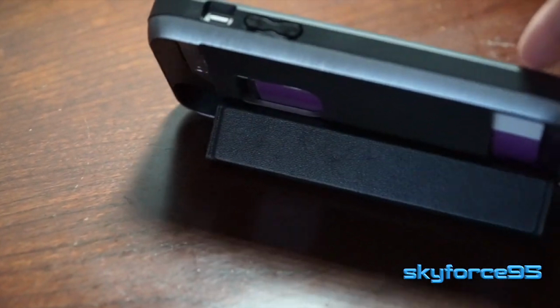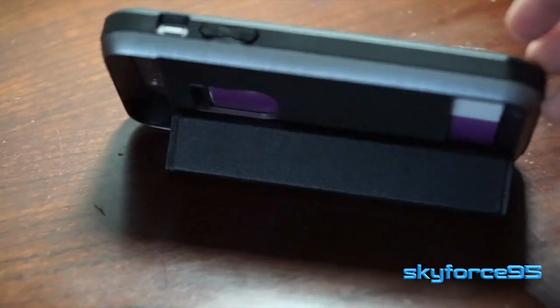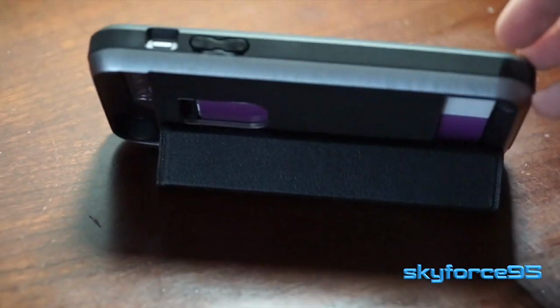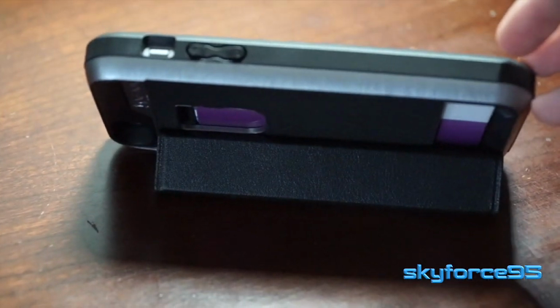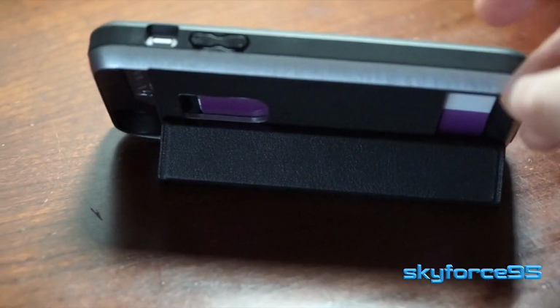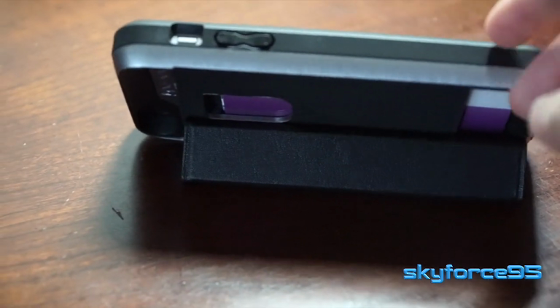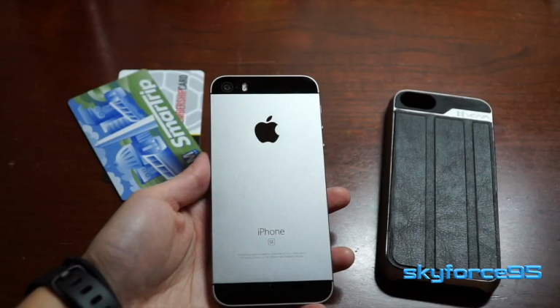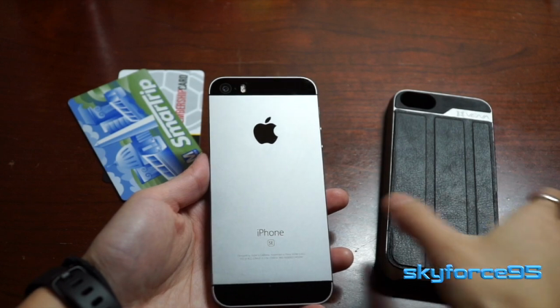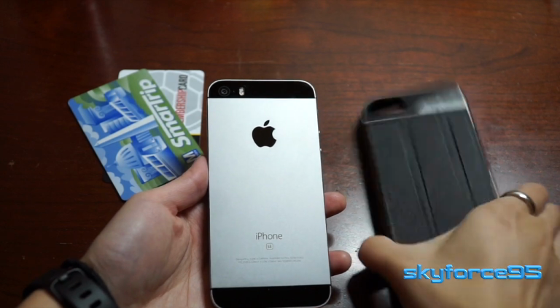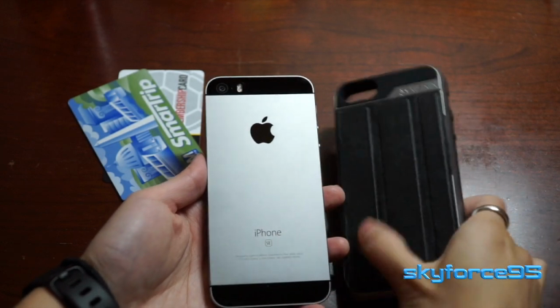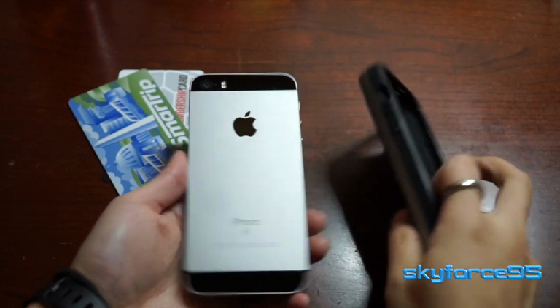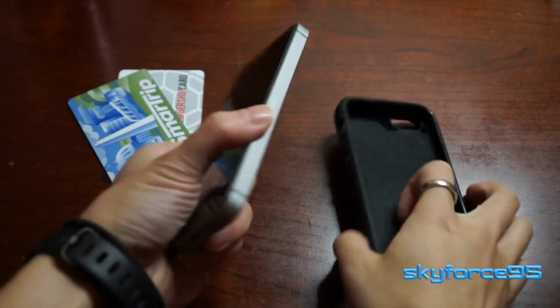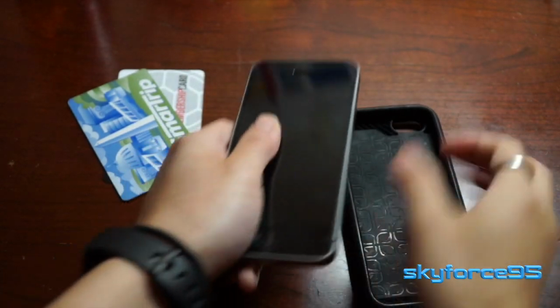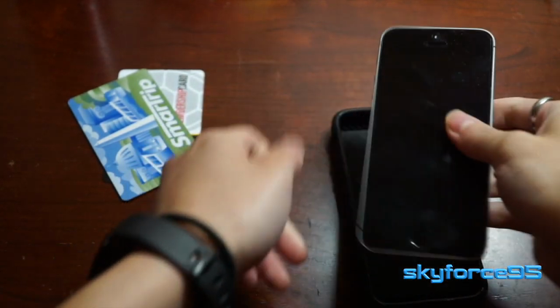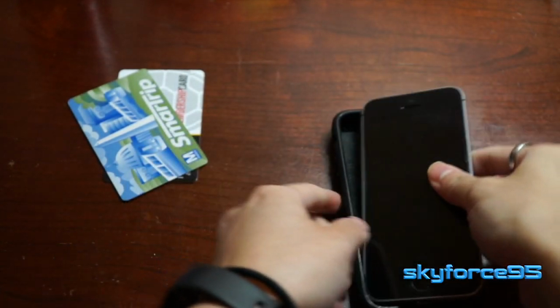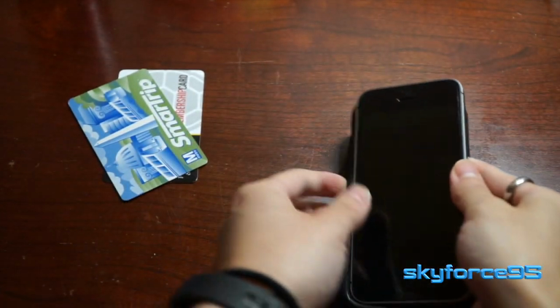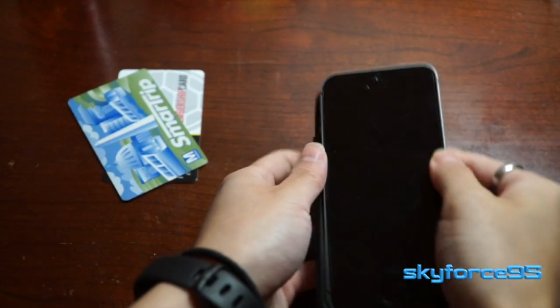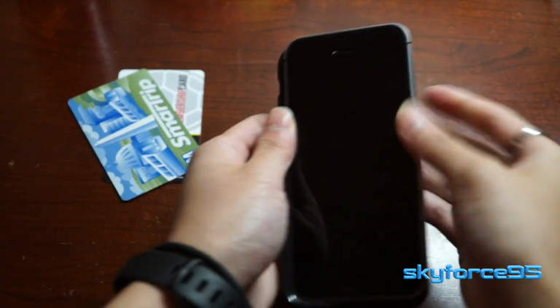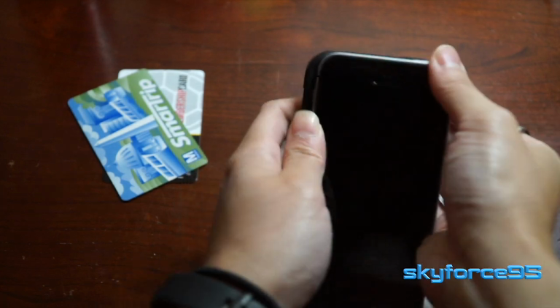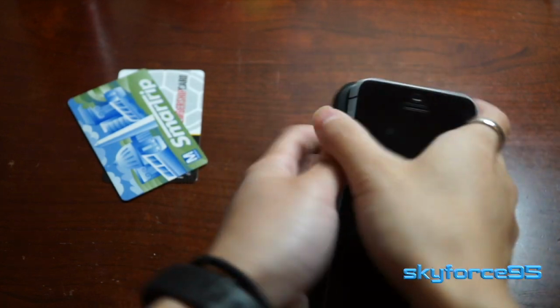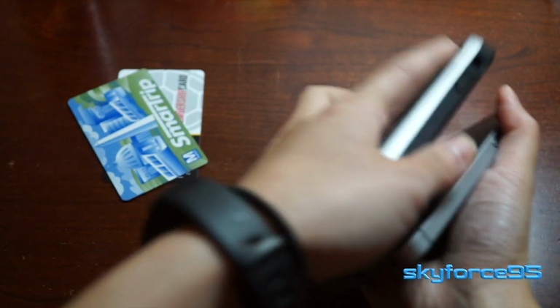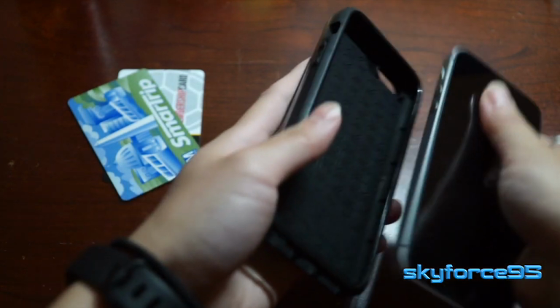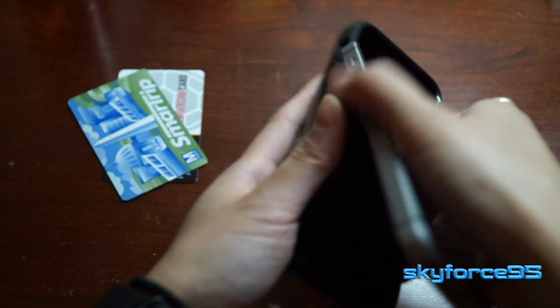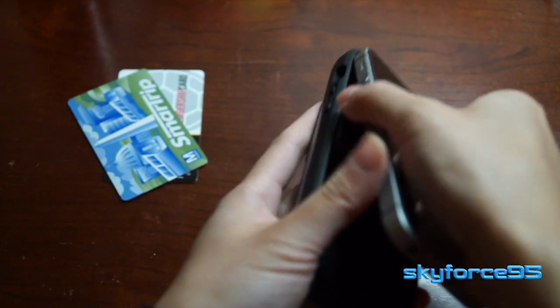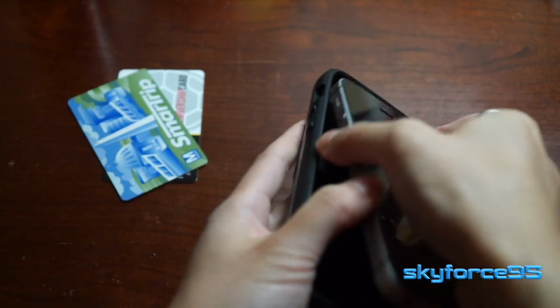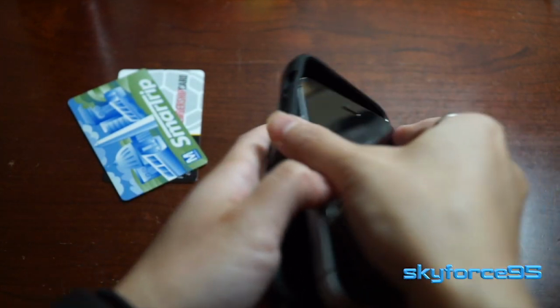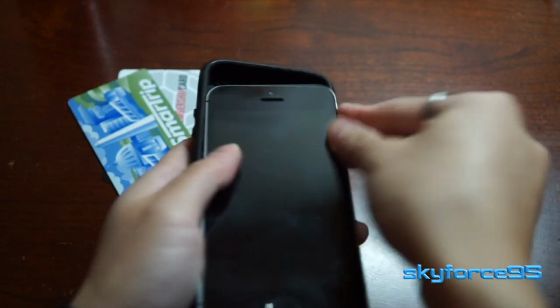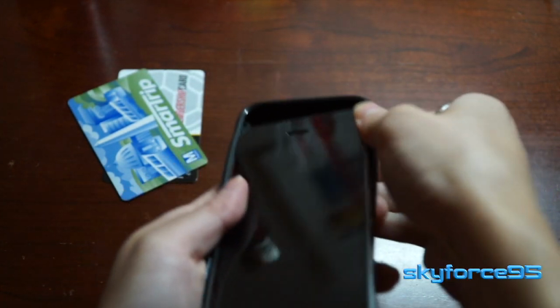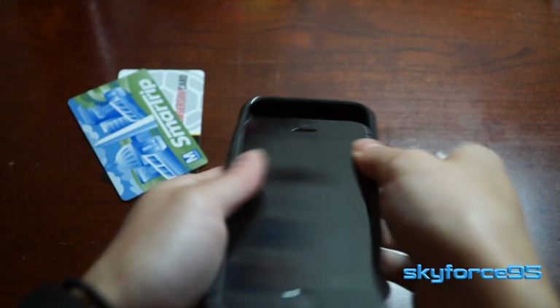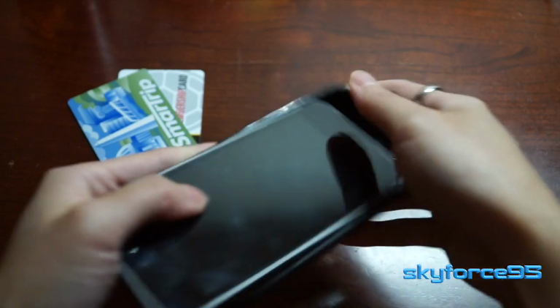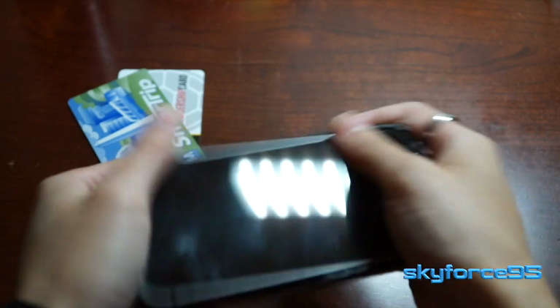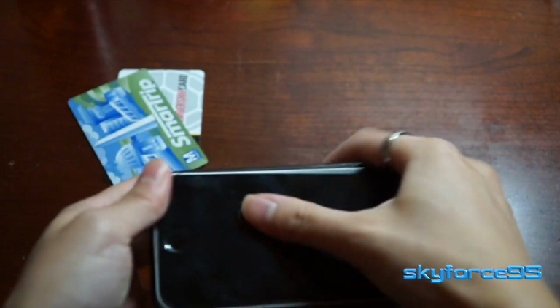Even though I have this displayed on my iPhone SE, they do have this in other Apple phone configurations like the 6S and the 7. So I recommend that you check out the link in the description so you guys can take a look for yourself. But let's just go ahead and get right into this review.